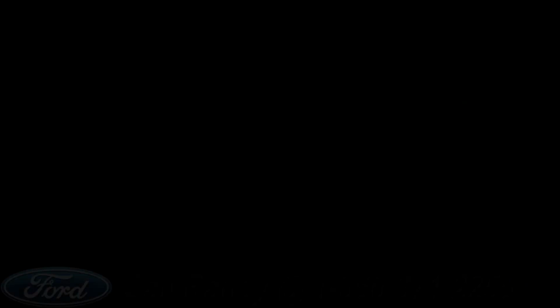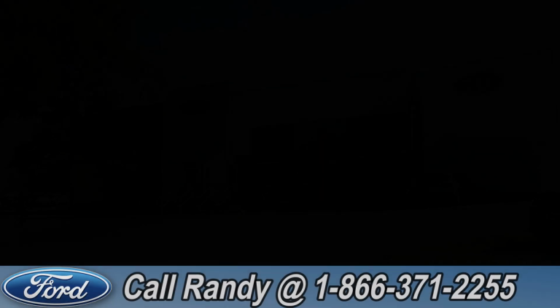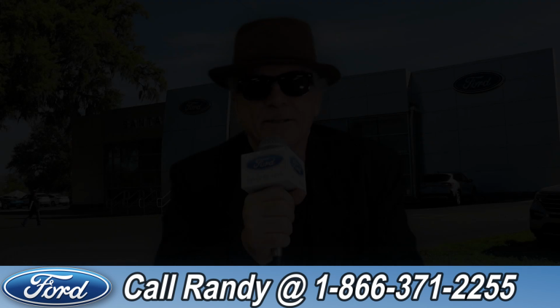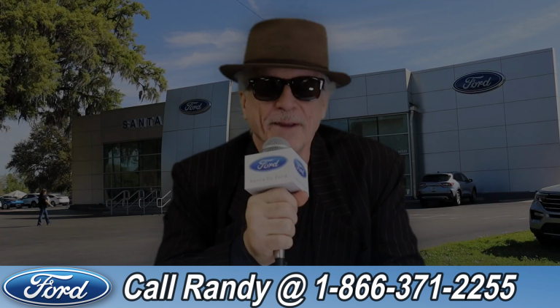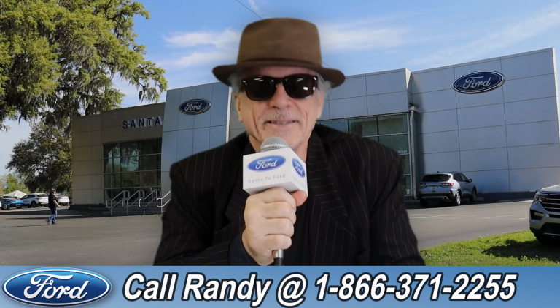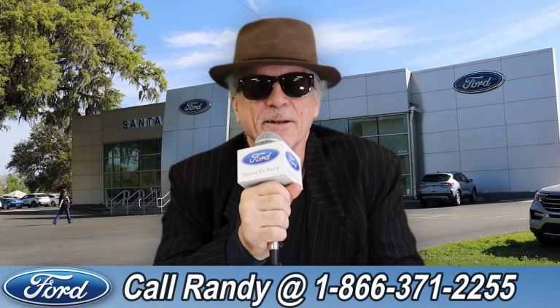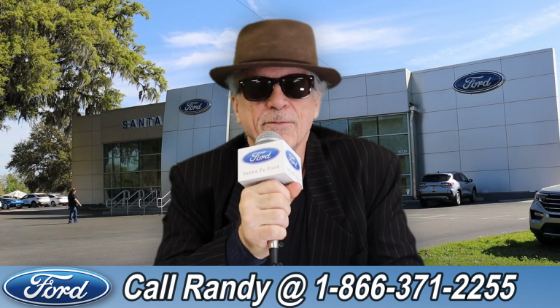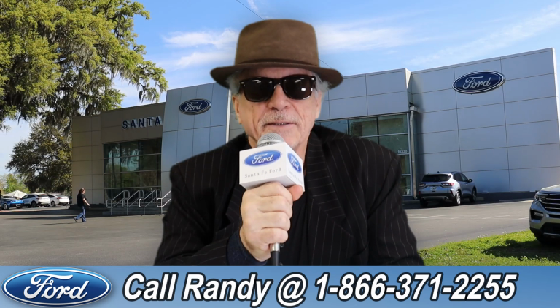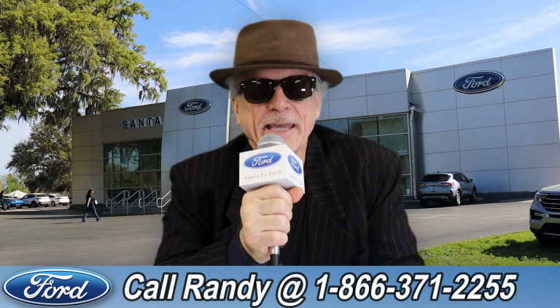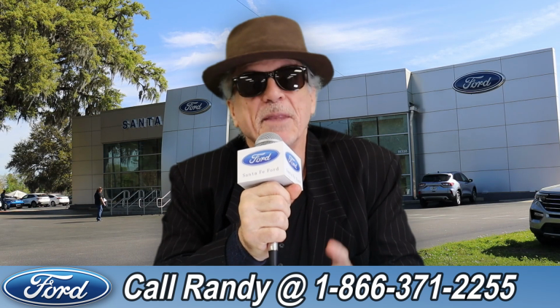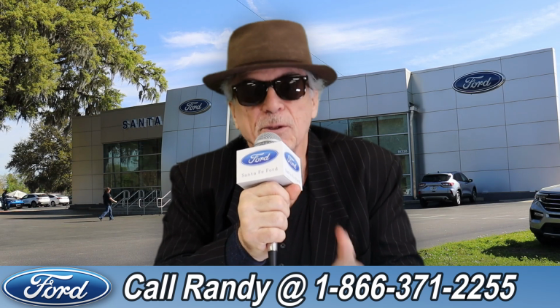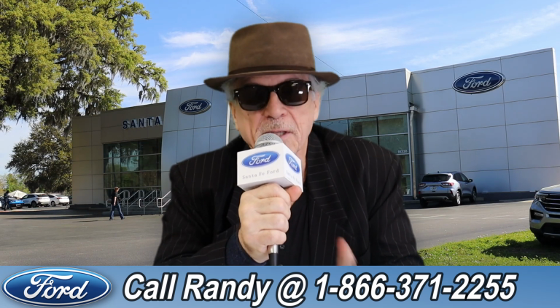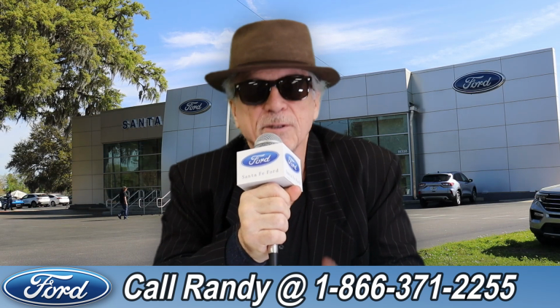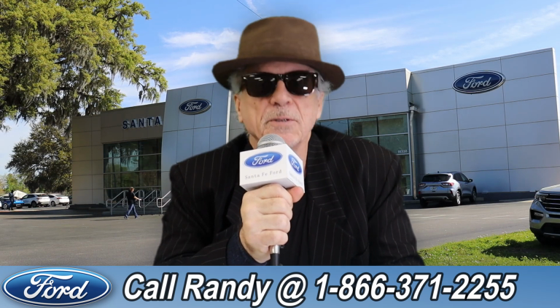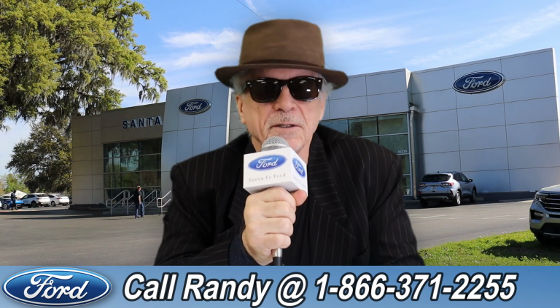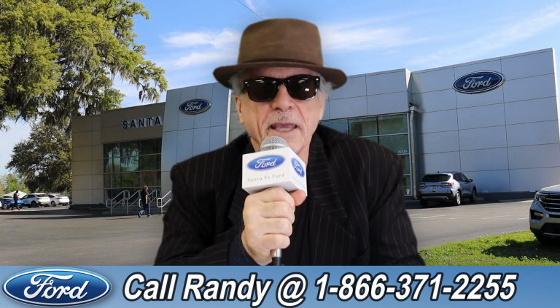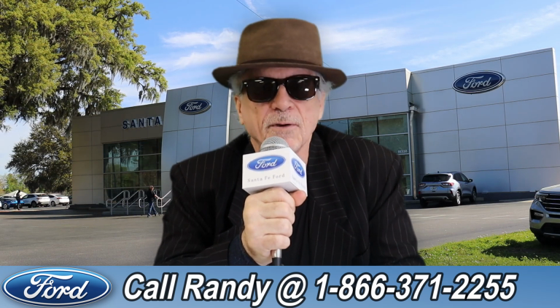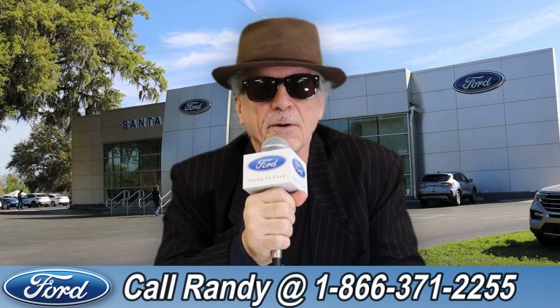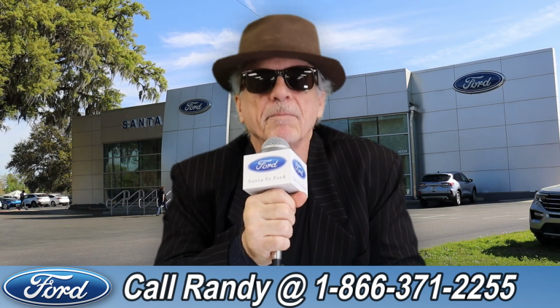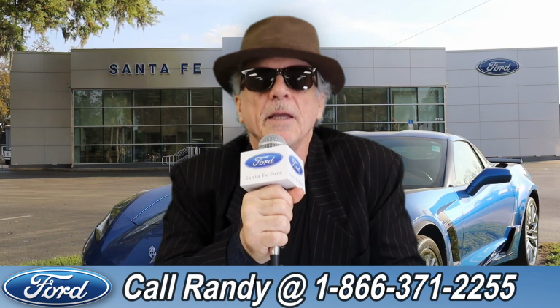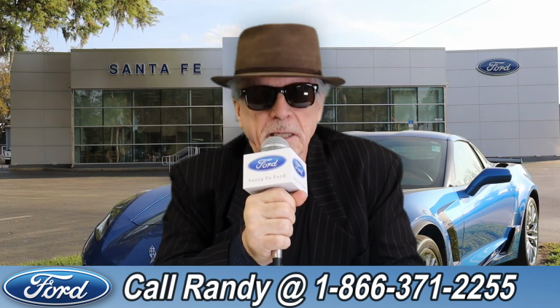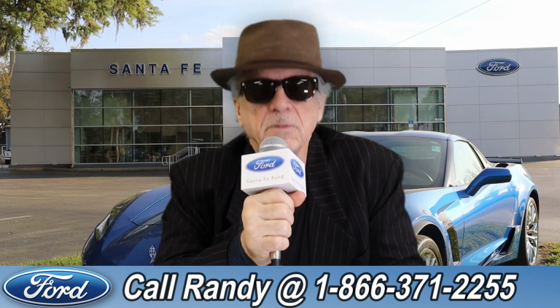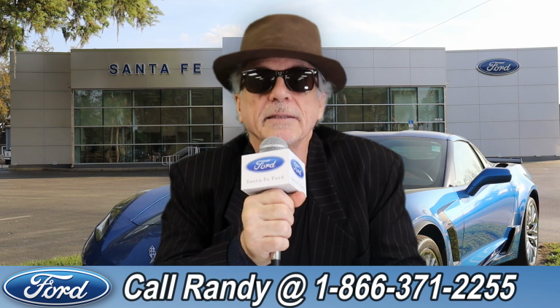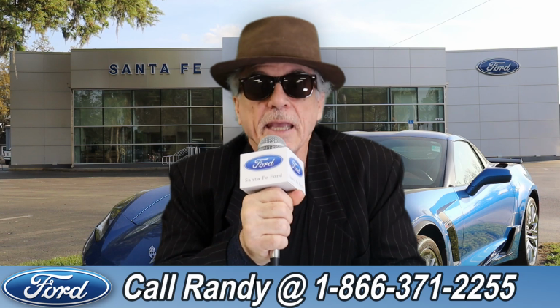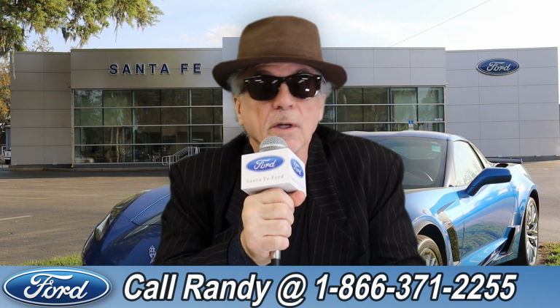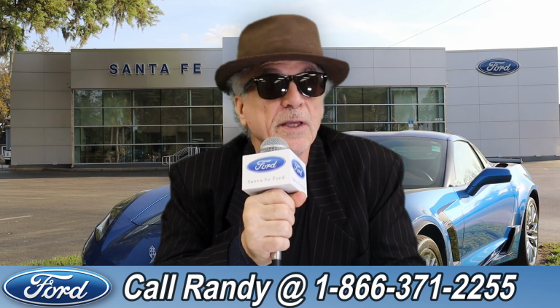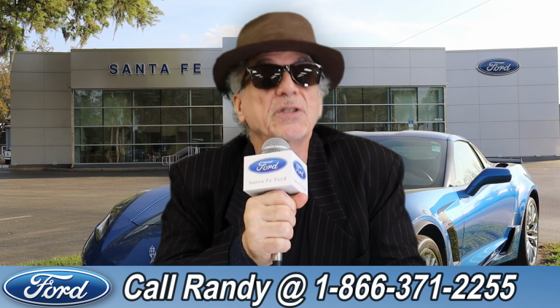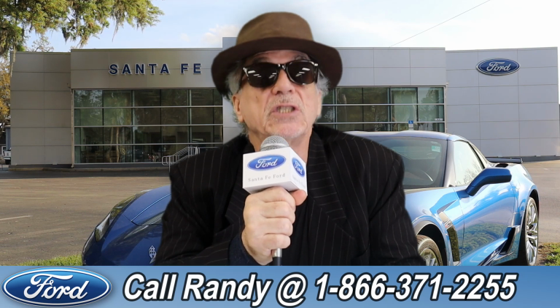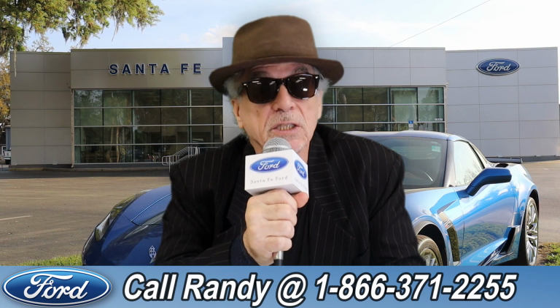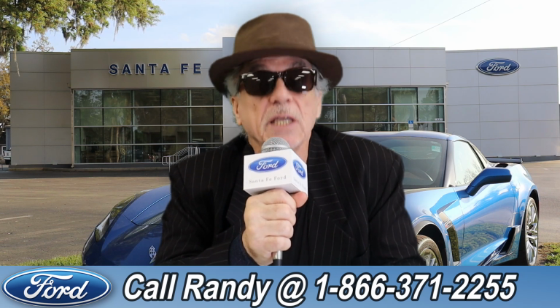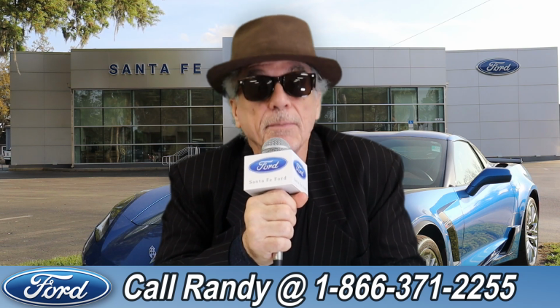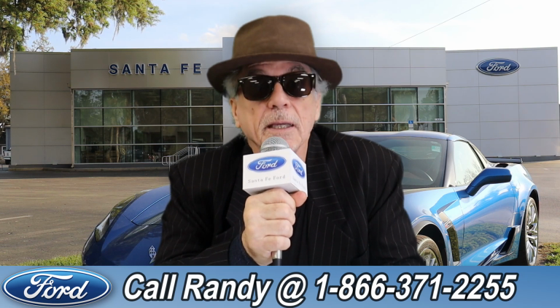Hey, this is Randy at SantaFeFord.com, the used car super center near Gainesville, Florida. Stay tuned — Anthony has one of the vehicles that just came in.